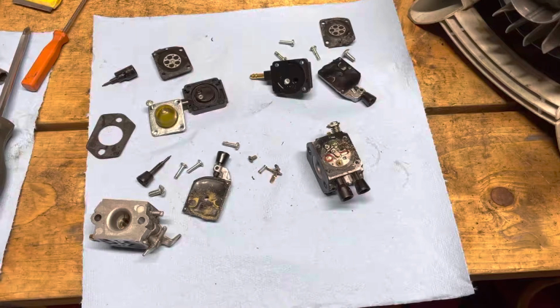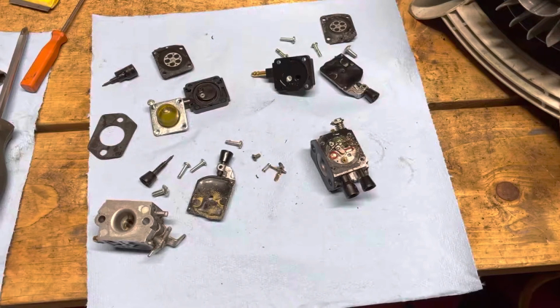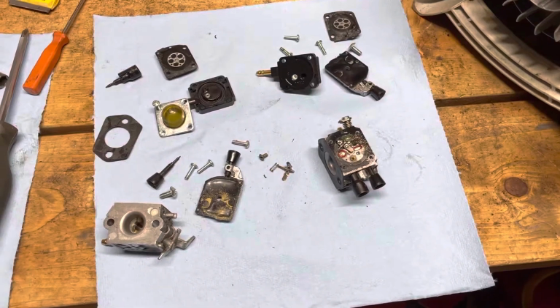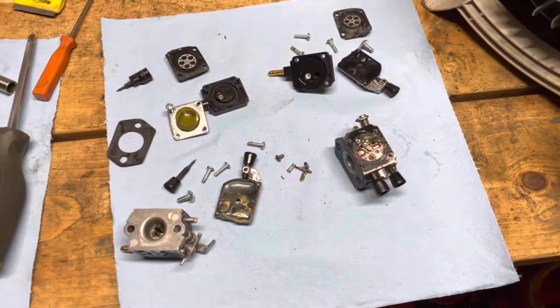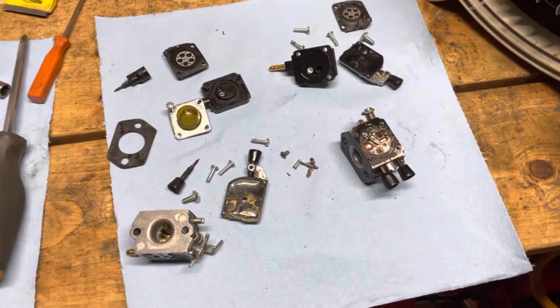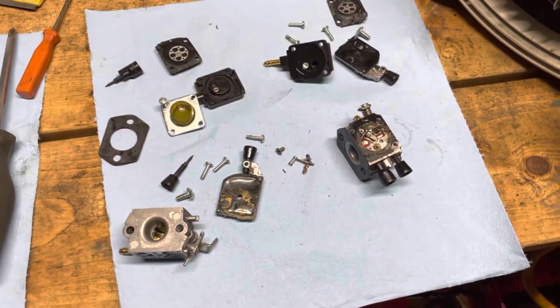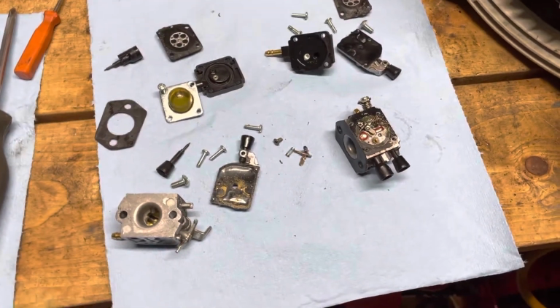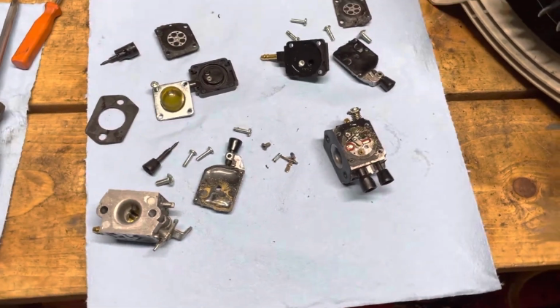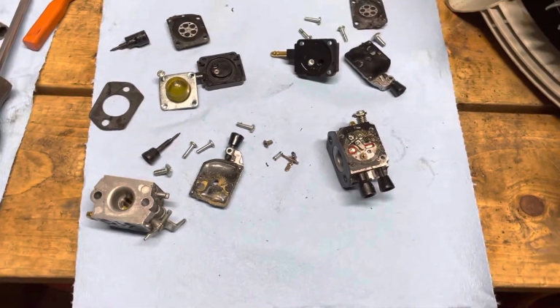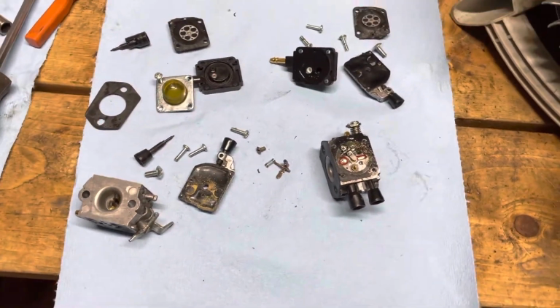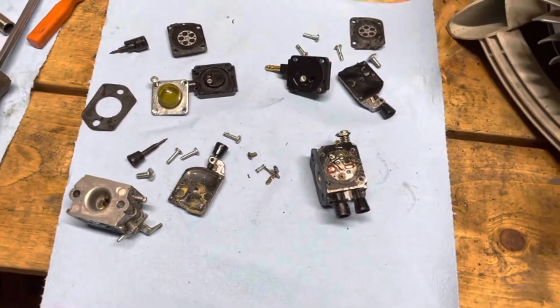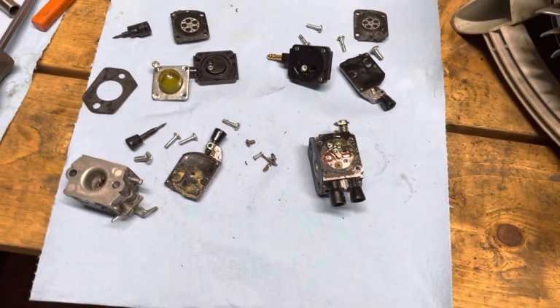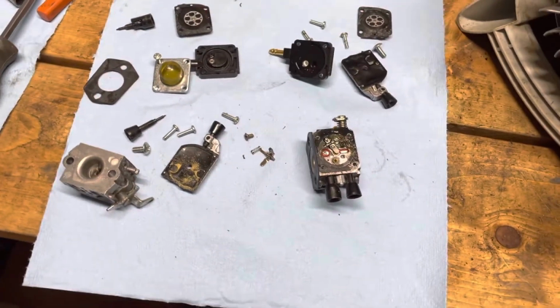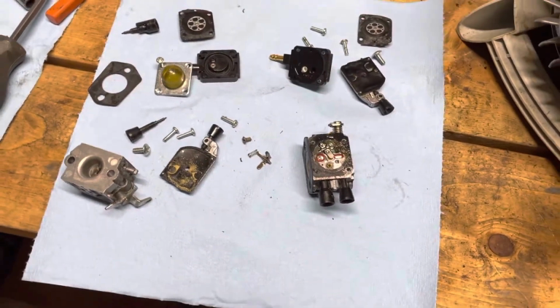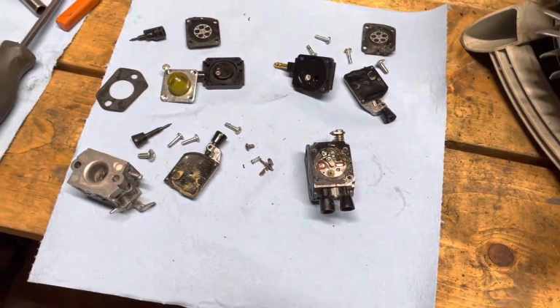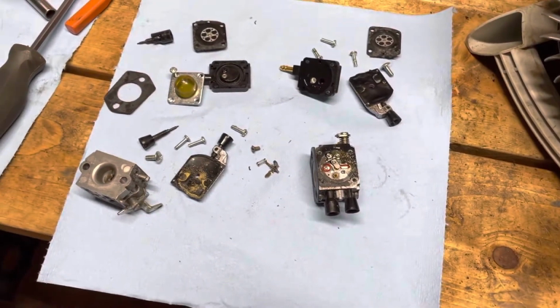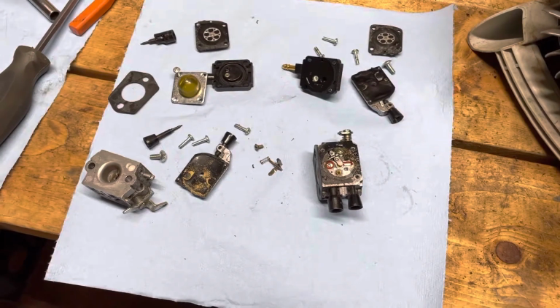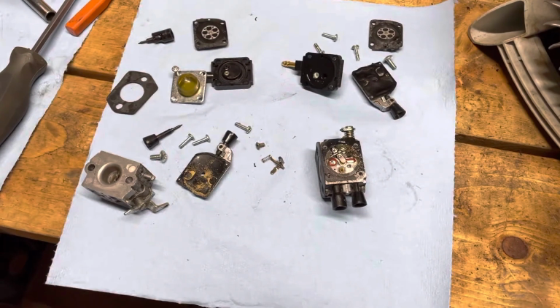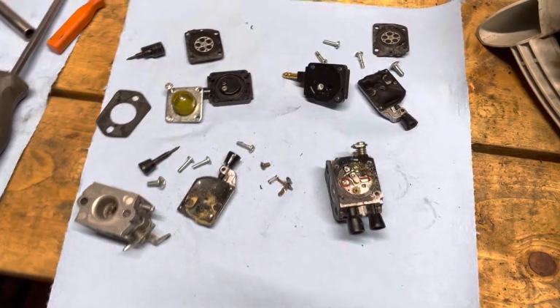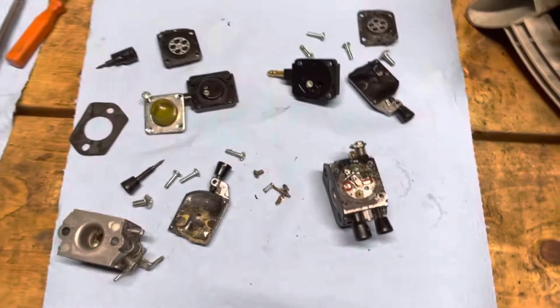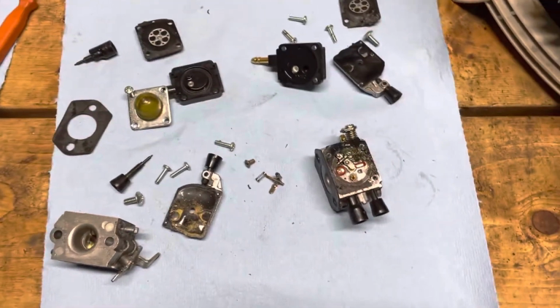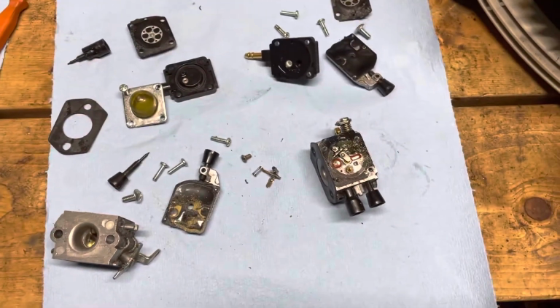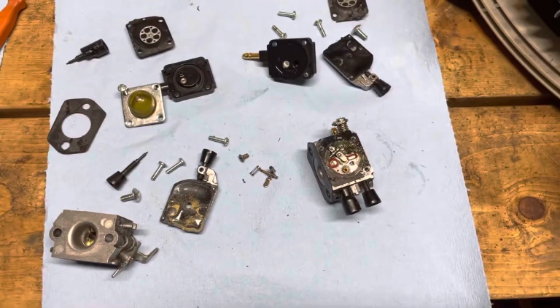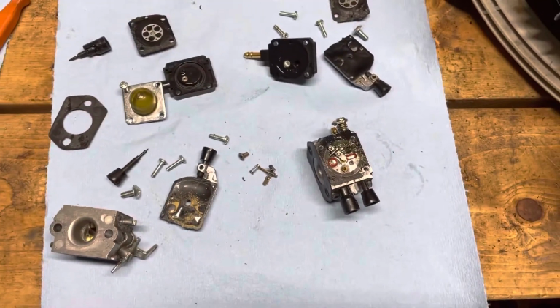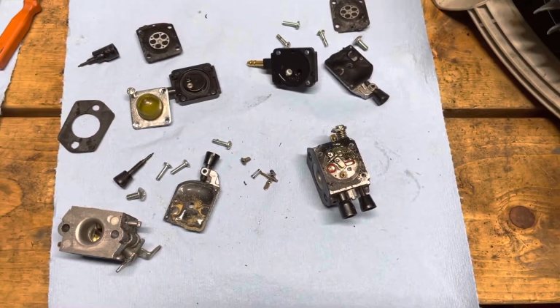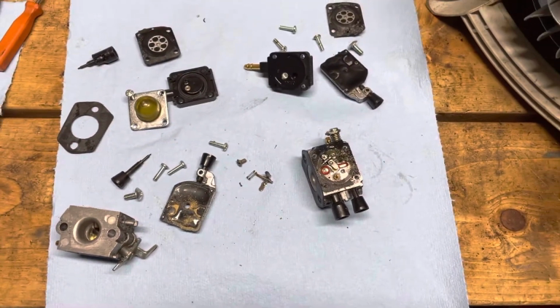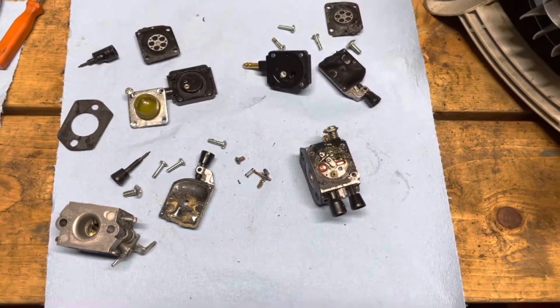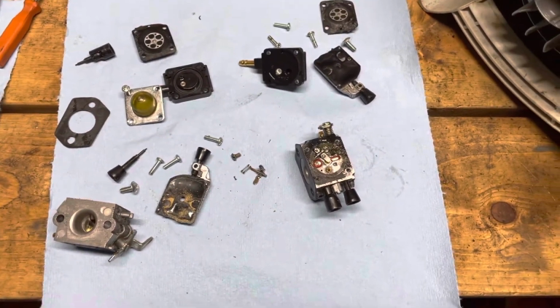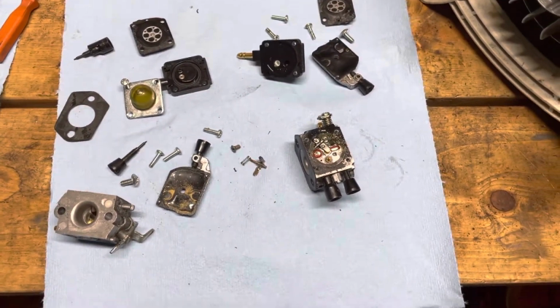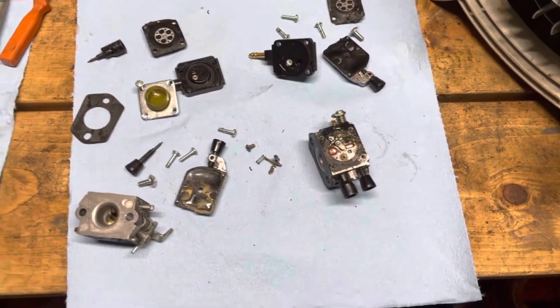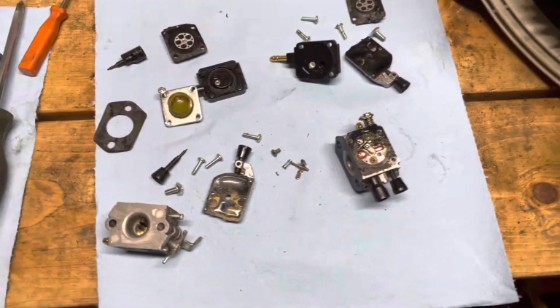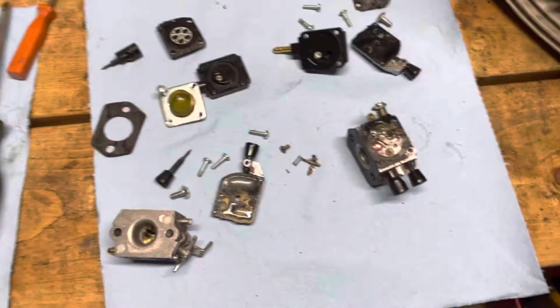Hey guys, welcome back to Dave's Small Engines. I just wanted to make a quick video here to show you the importance of using high-grade, no-ethanol fuel in your small engine applications.